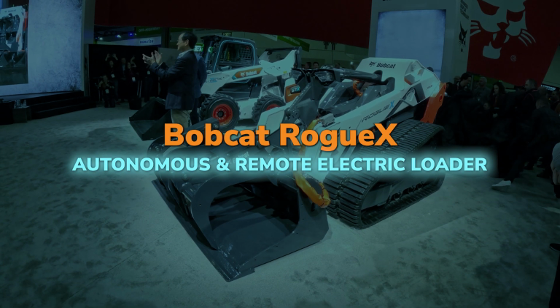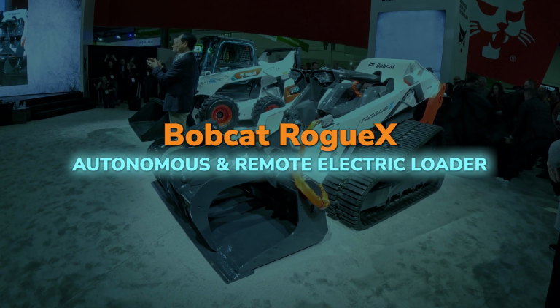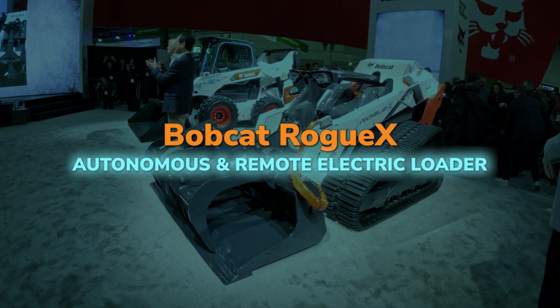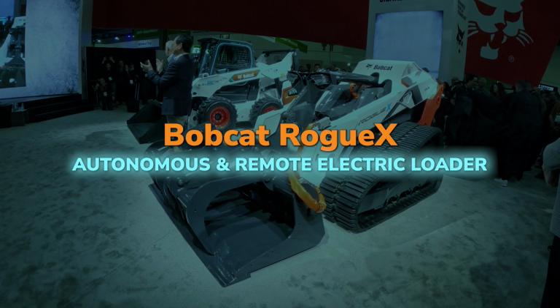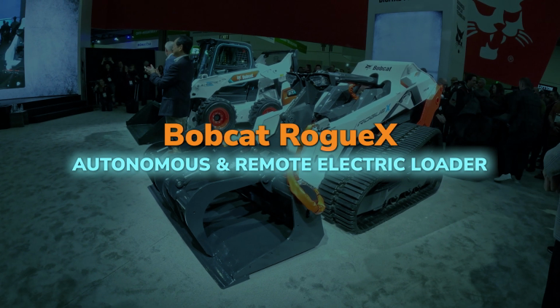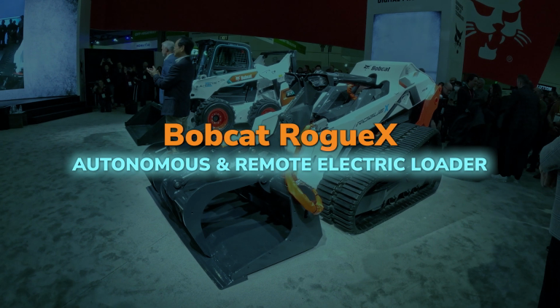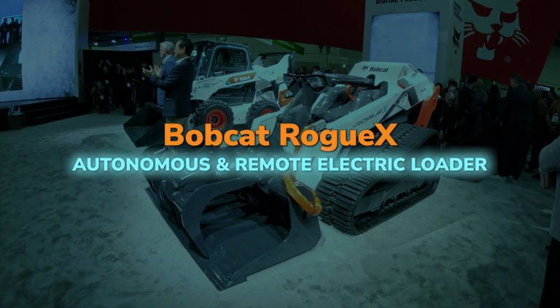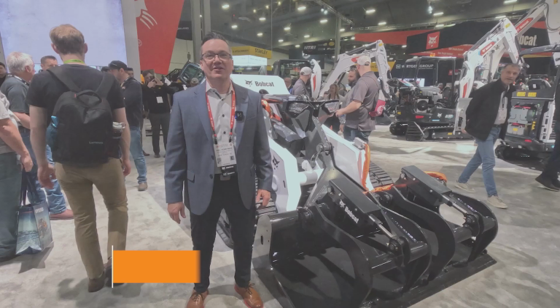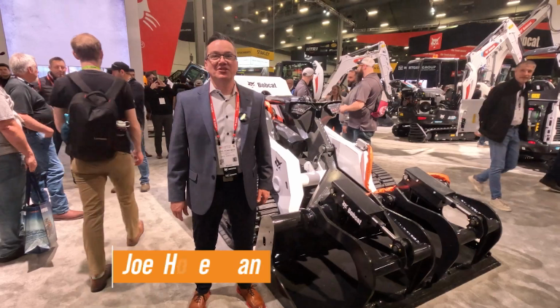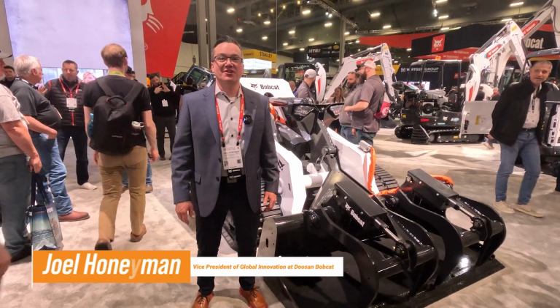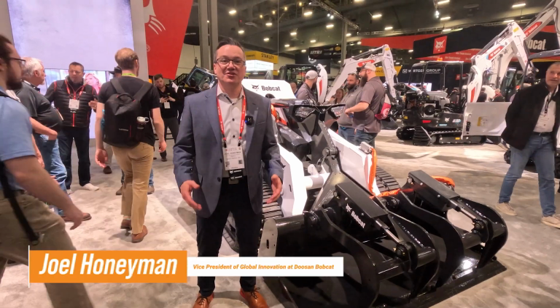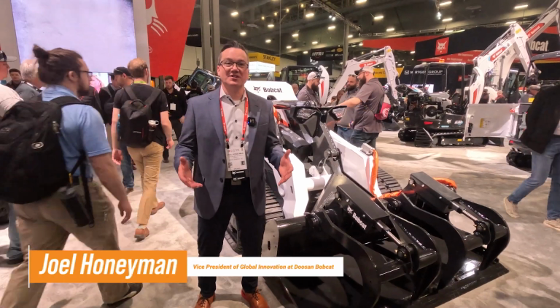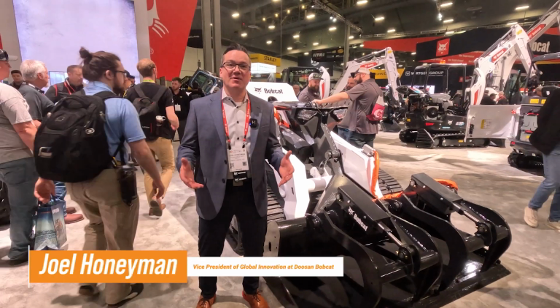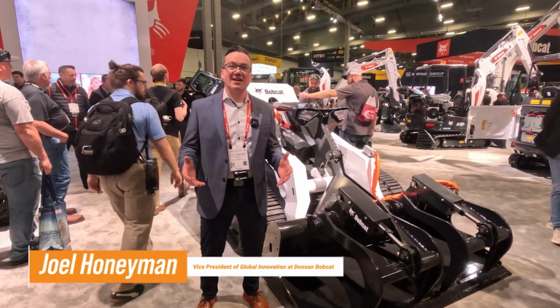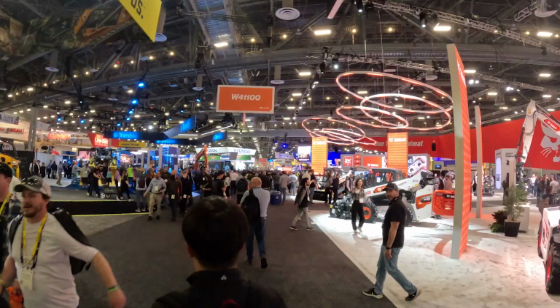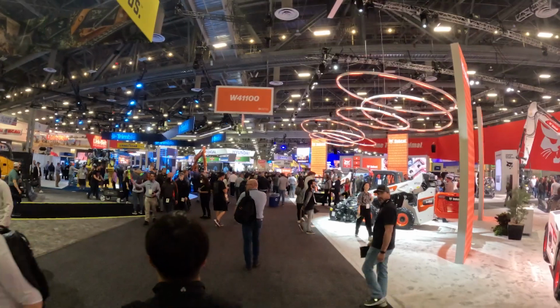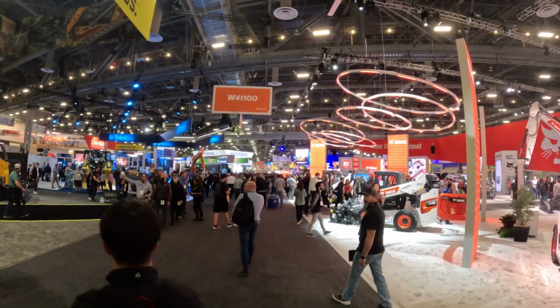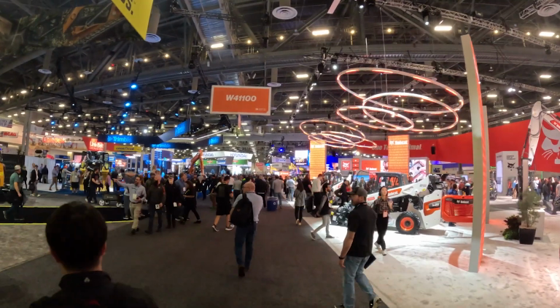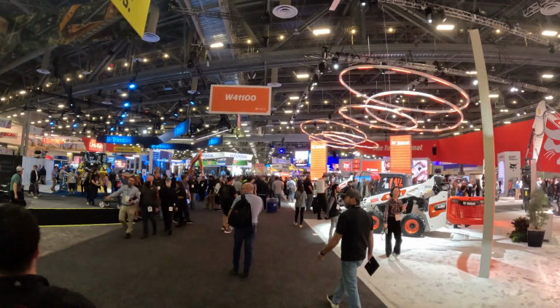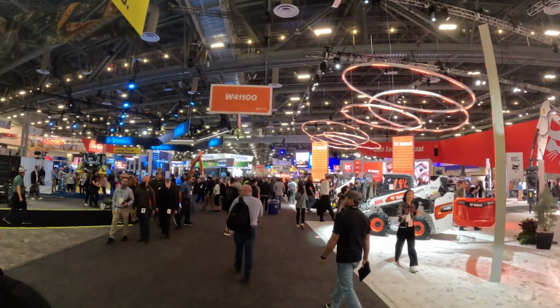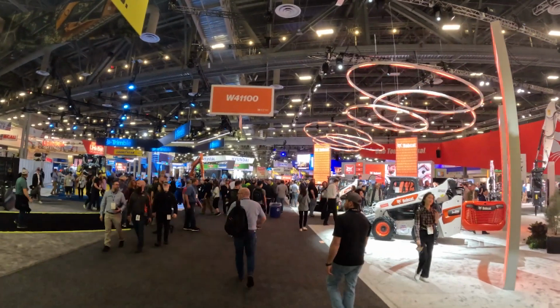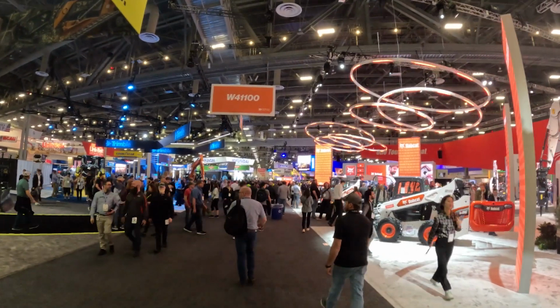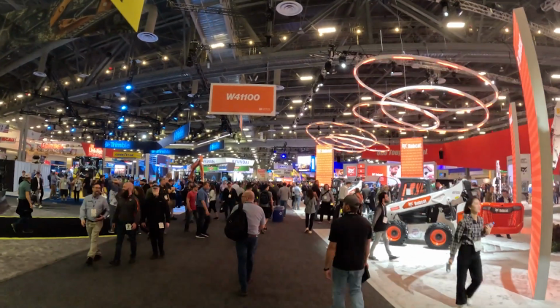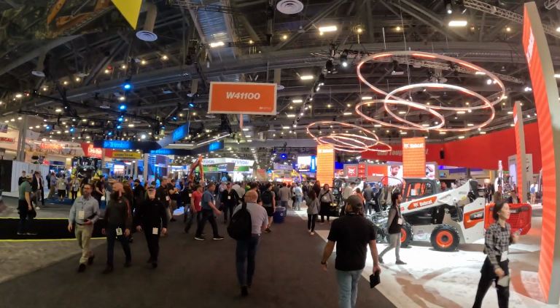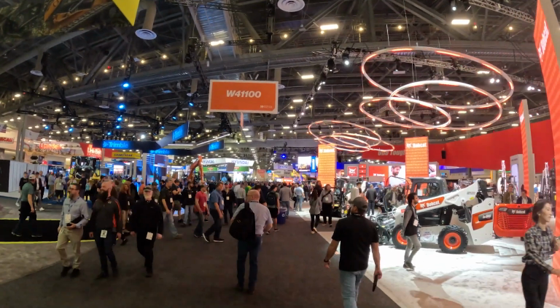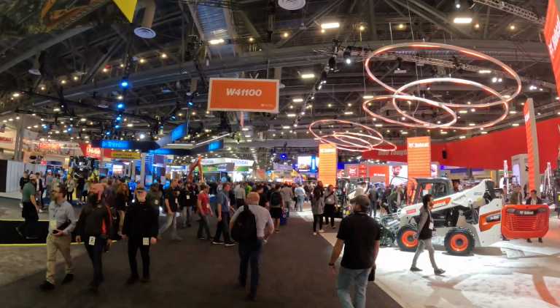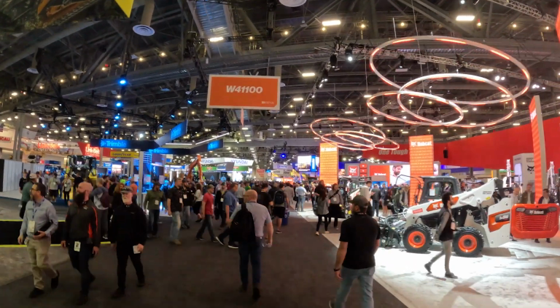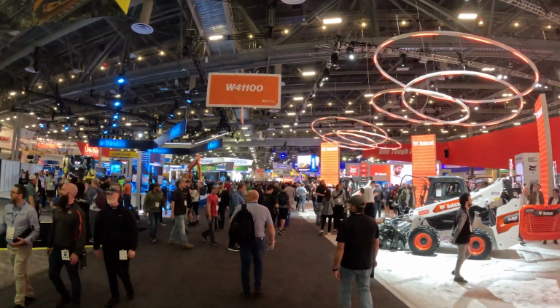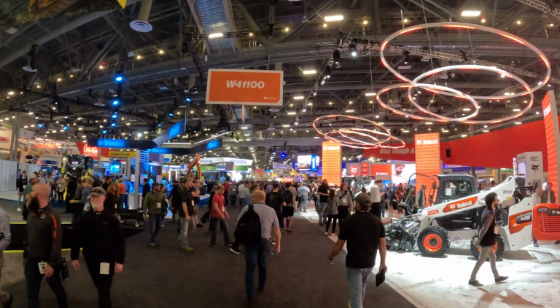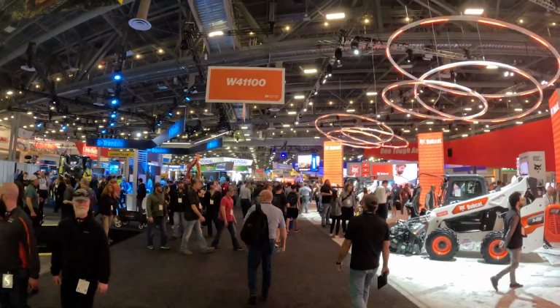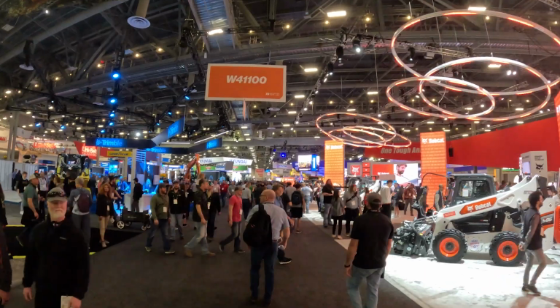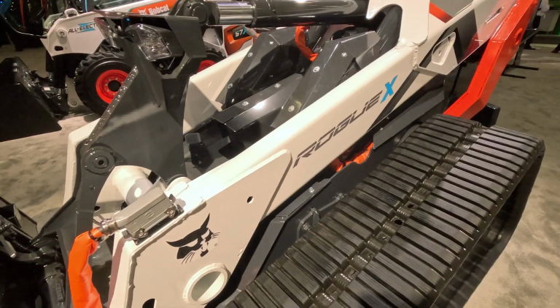Hi, this is Joel Honeyman. I head up innovation here at Doosan Bobcat. We're at ConExpo, the world's largest construction show, and we have debuted at the show.